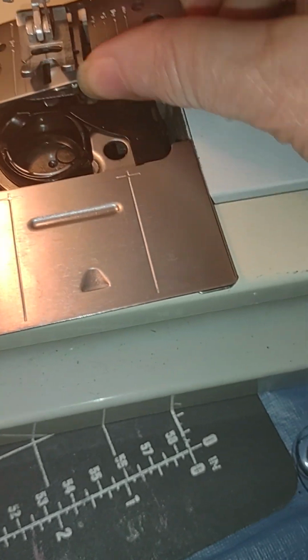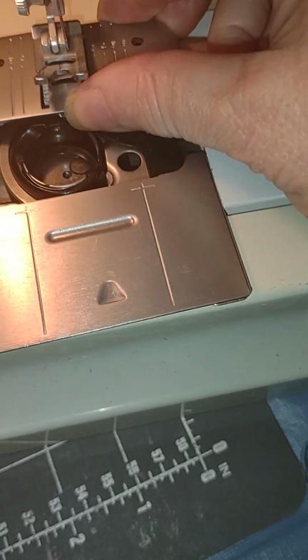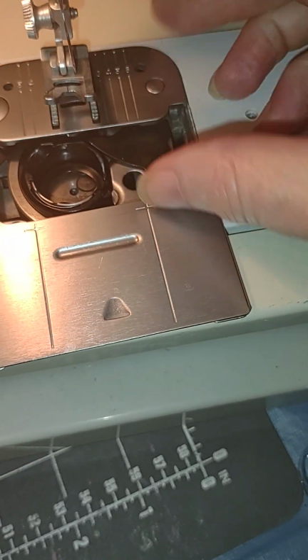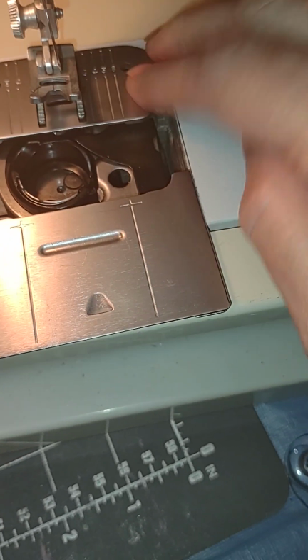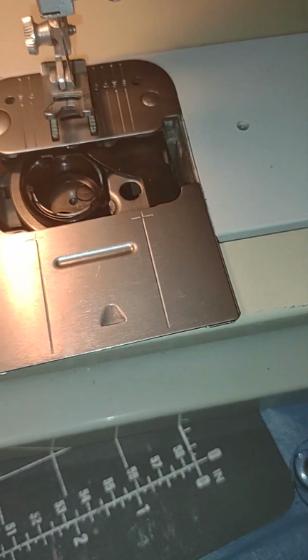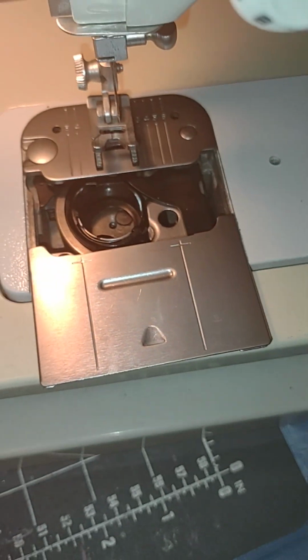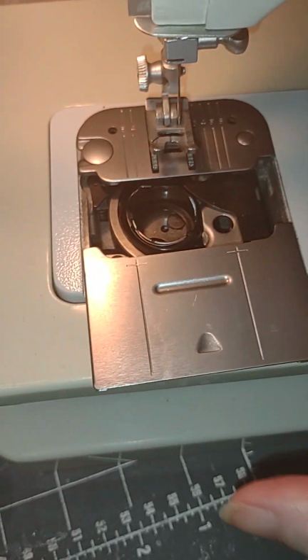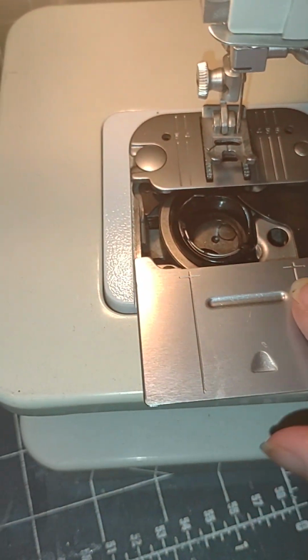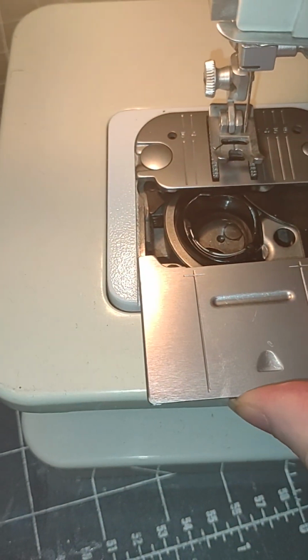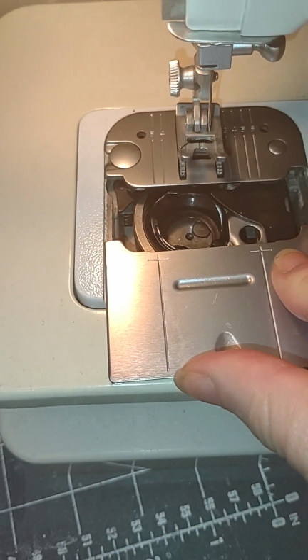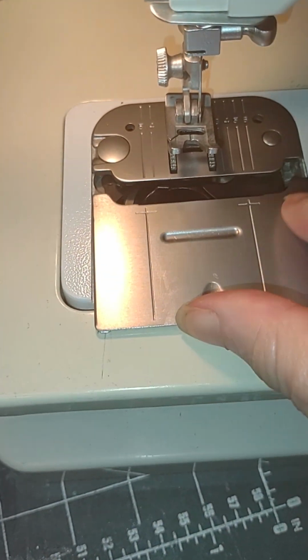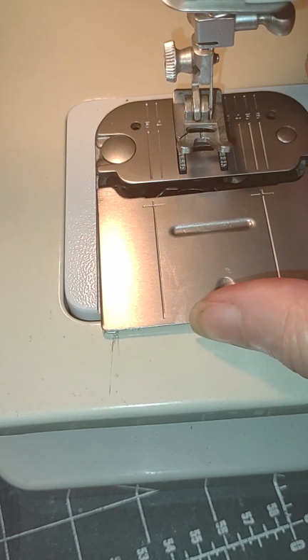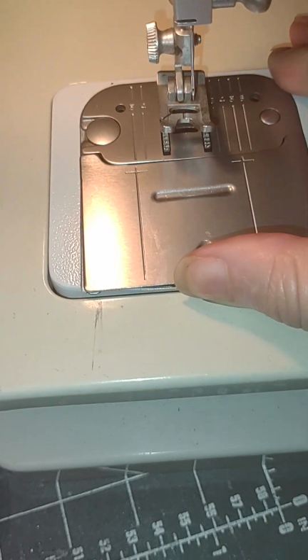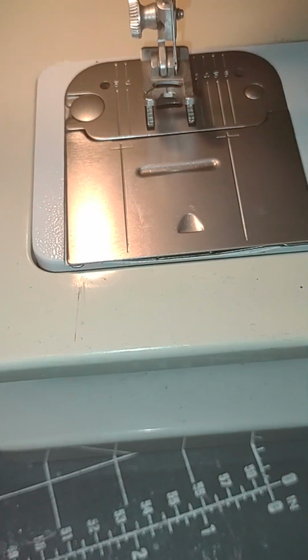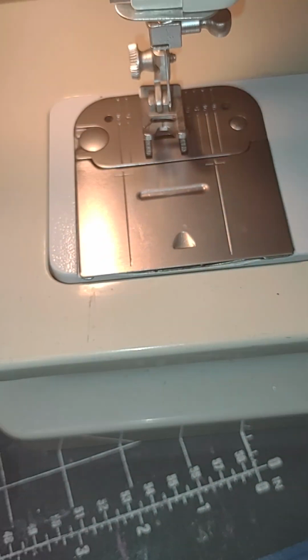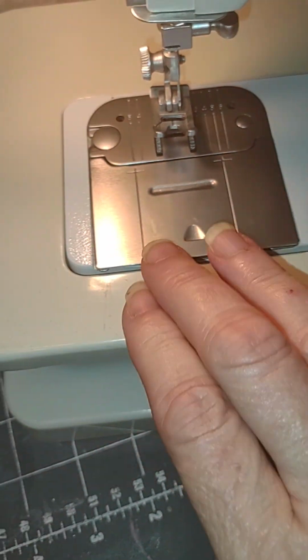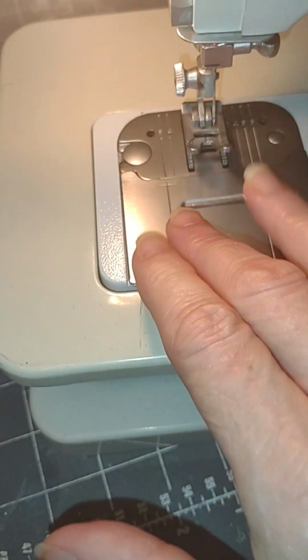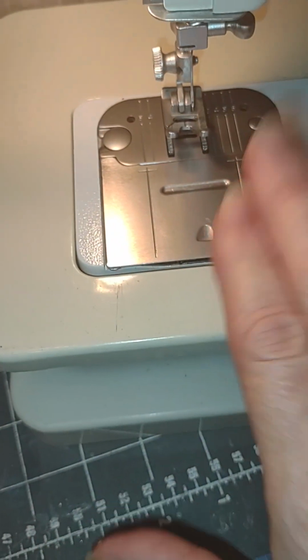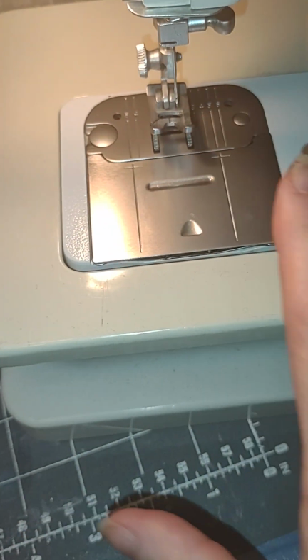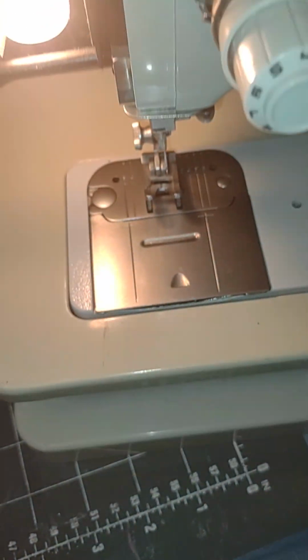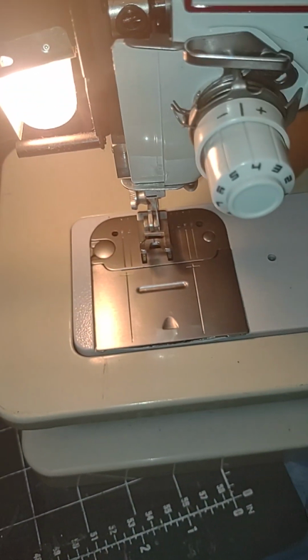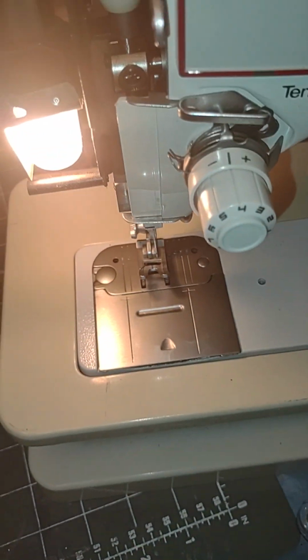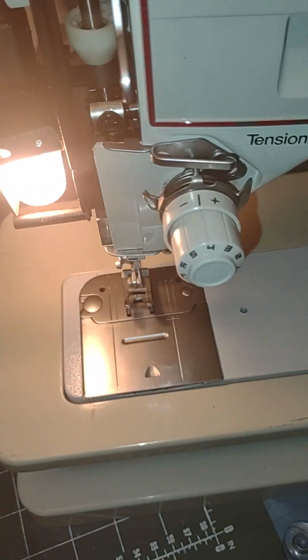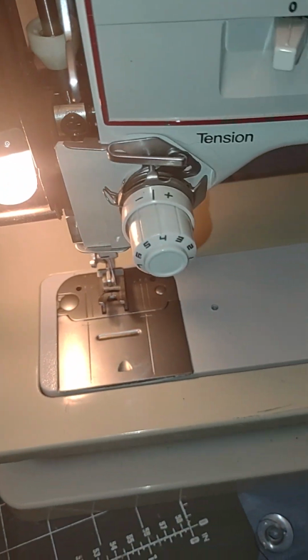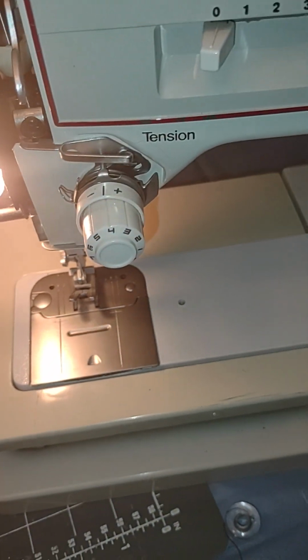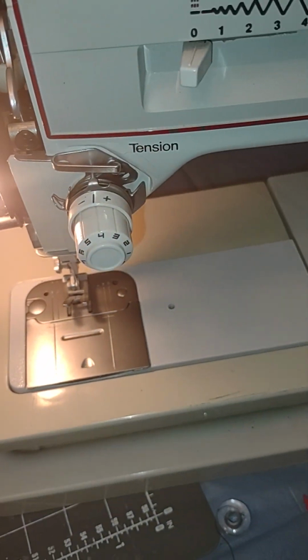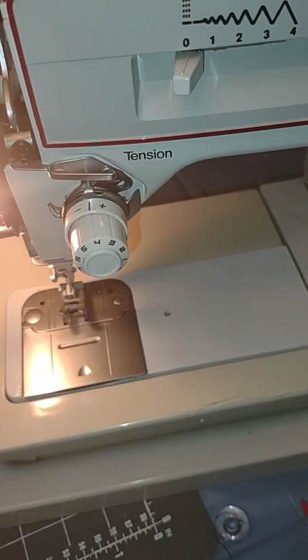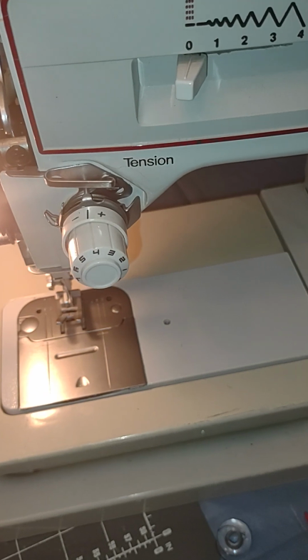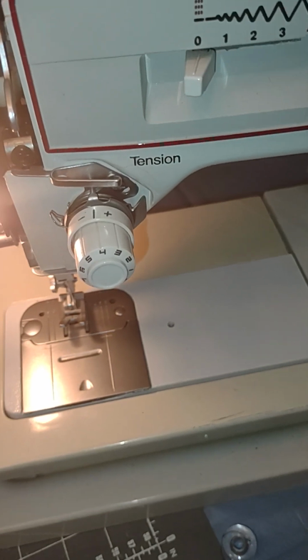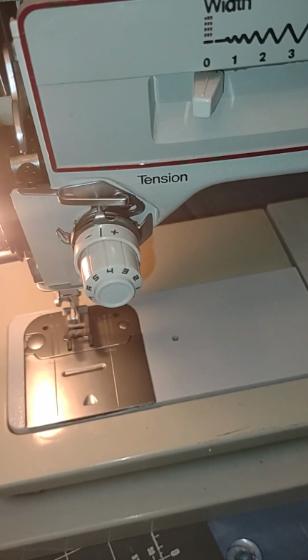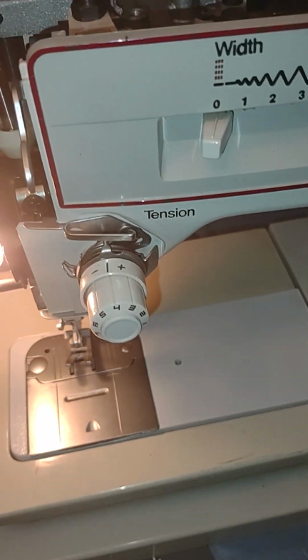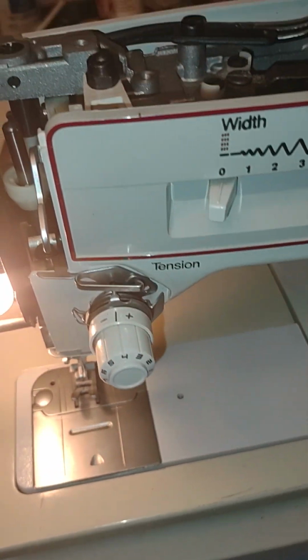It goes under there, pops in, and then this just slides shut. And I will wipe off that extra oil in there from the bobbin race area.